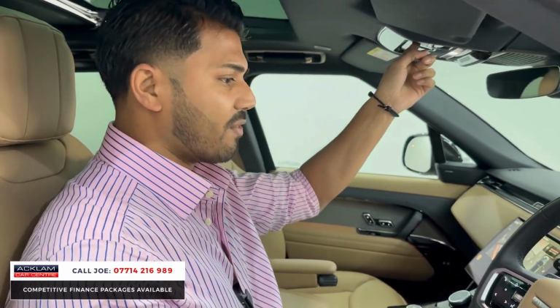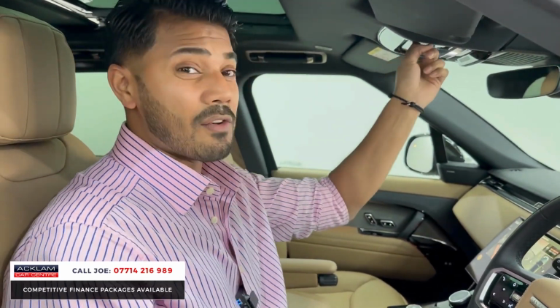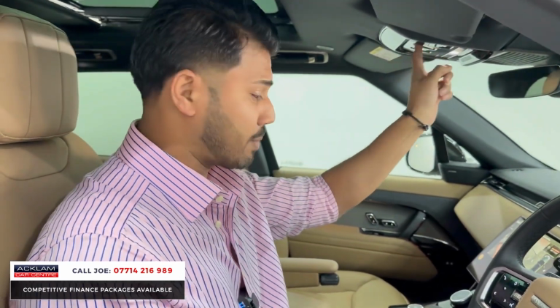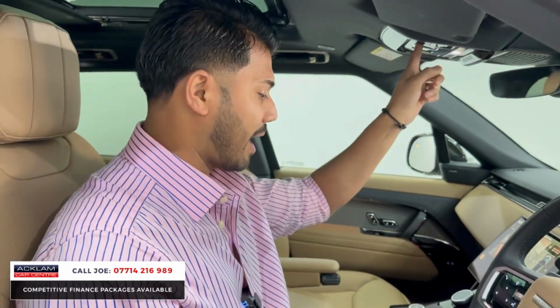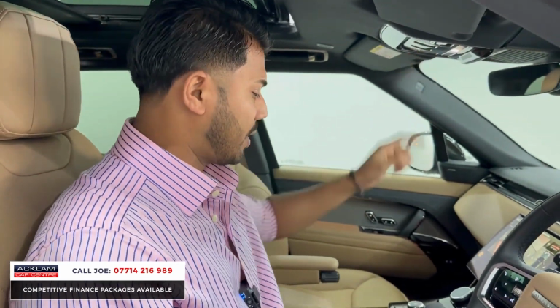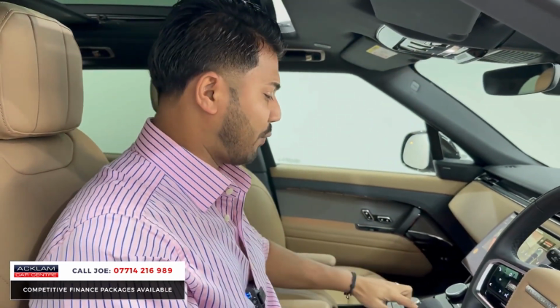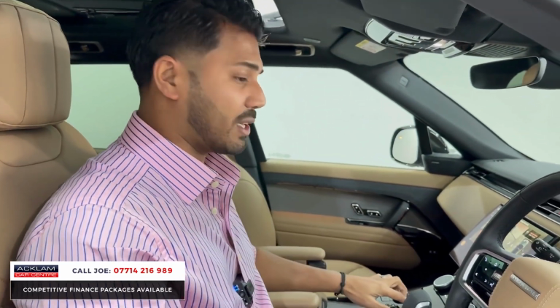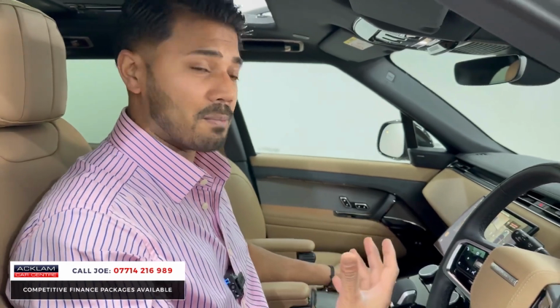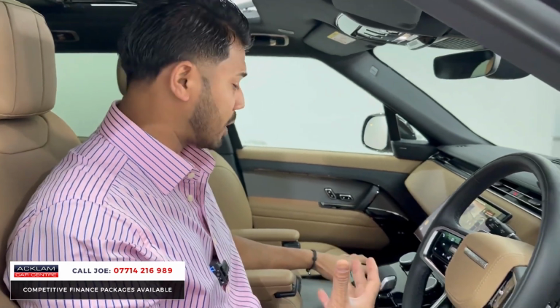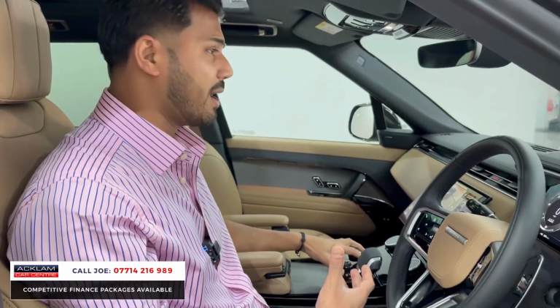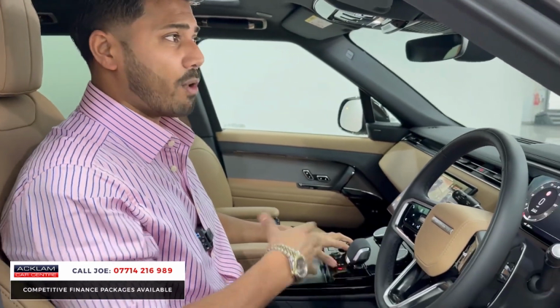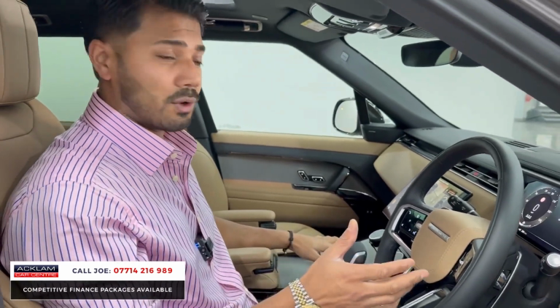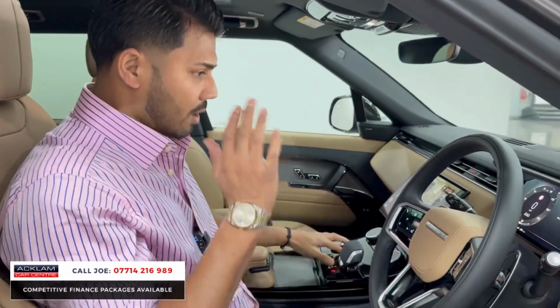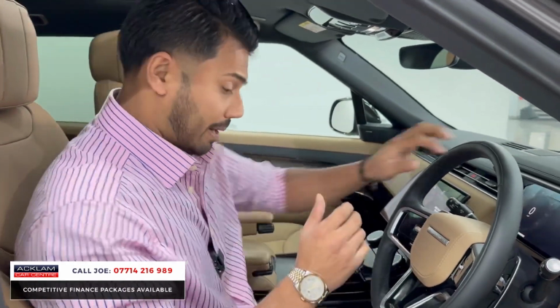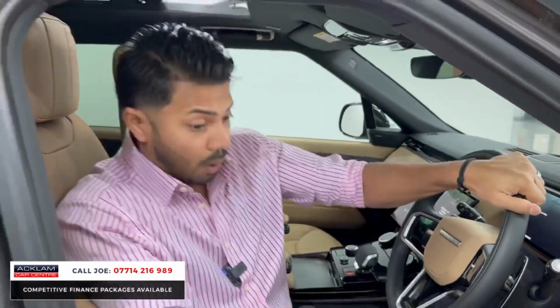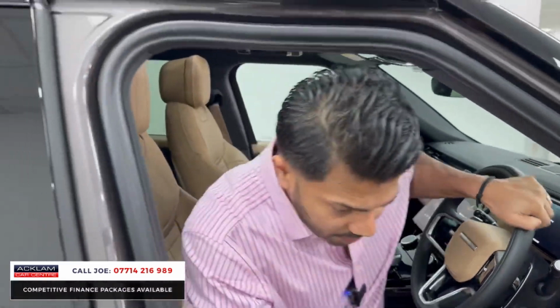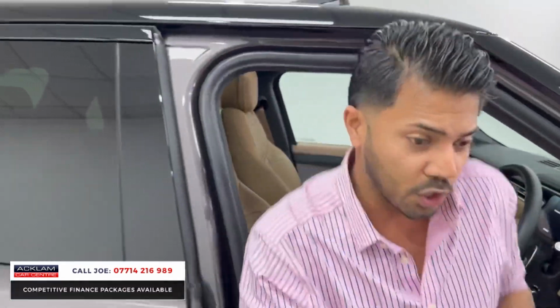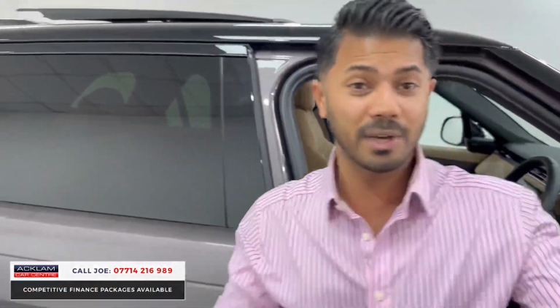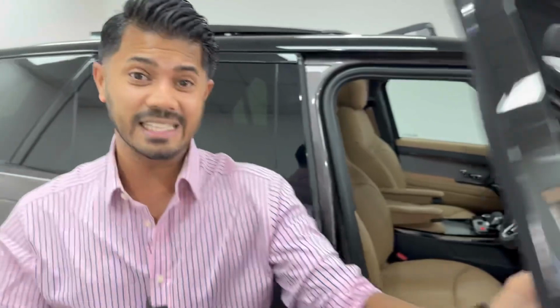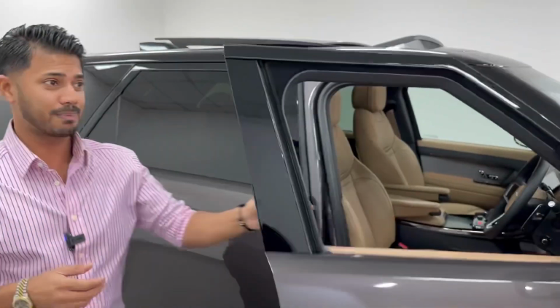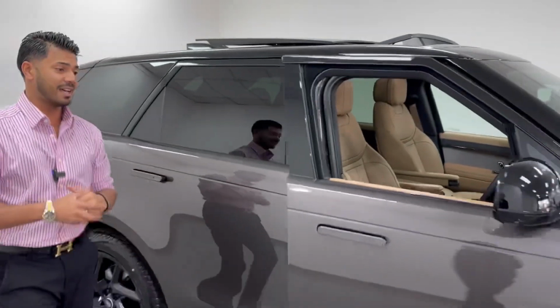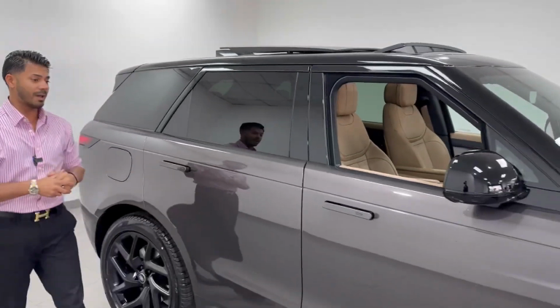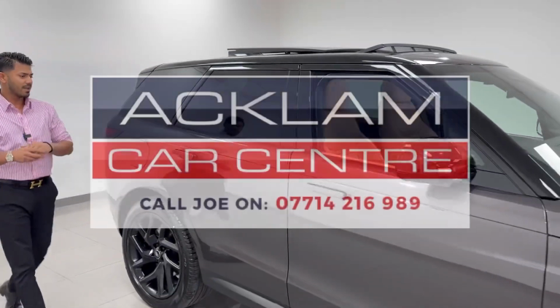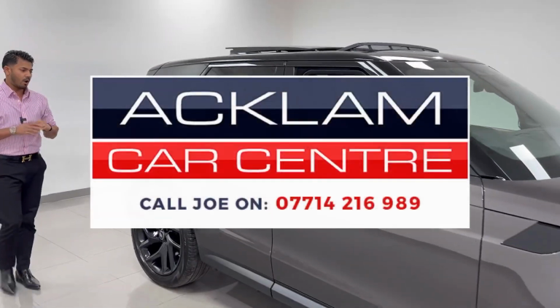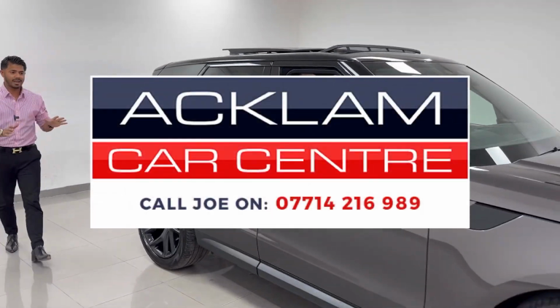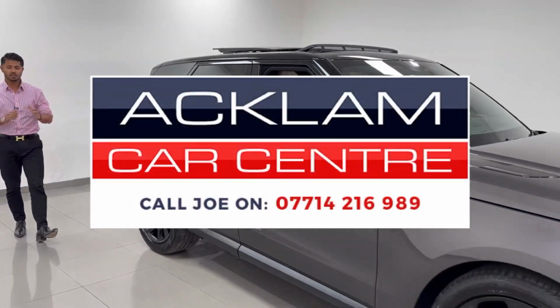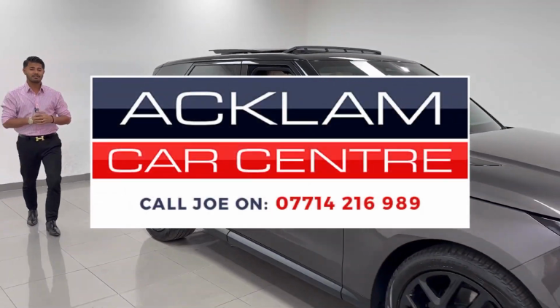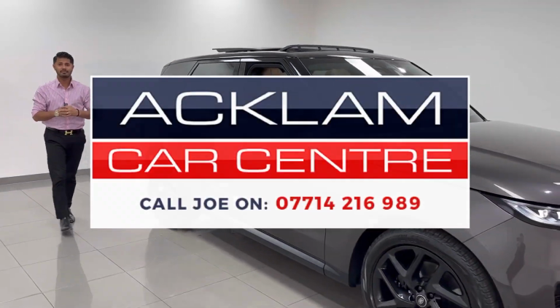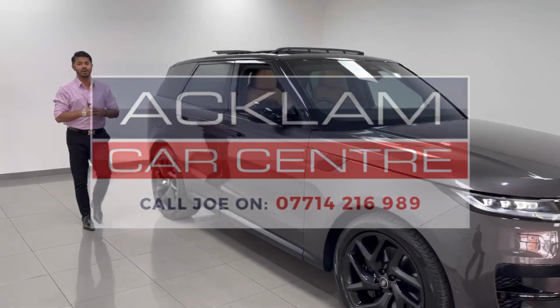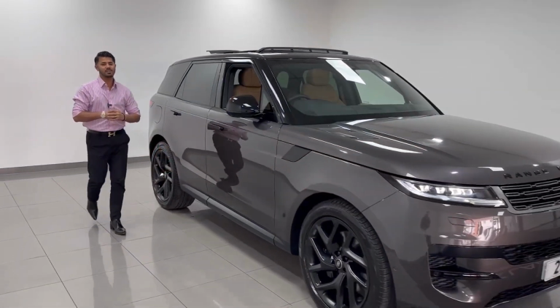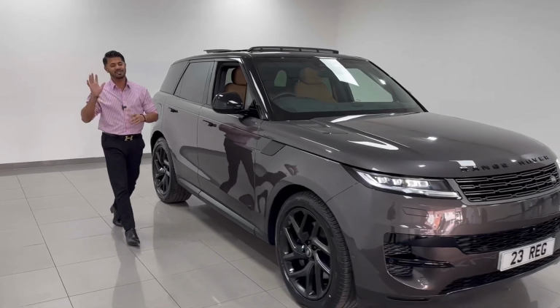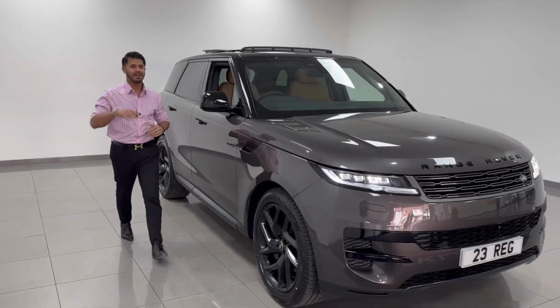This is a very comfortable car. With the D300, it's 300 brake horsepower, so more than enough power to get you going, but you also get decent miles per gallon as well. Awesome car, just arrived. My name's Joe — thanks for watching, bye-bye now.